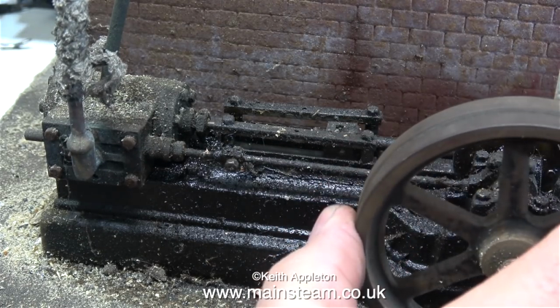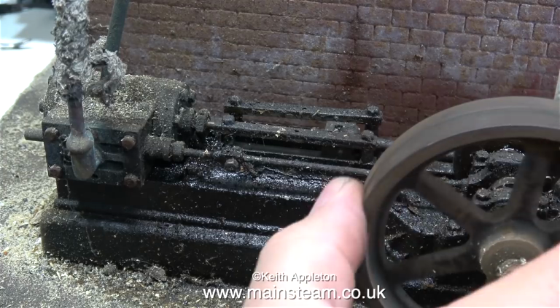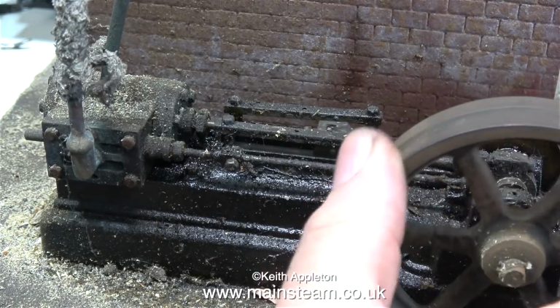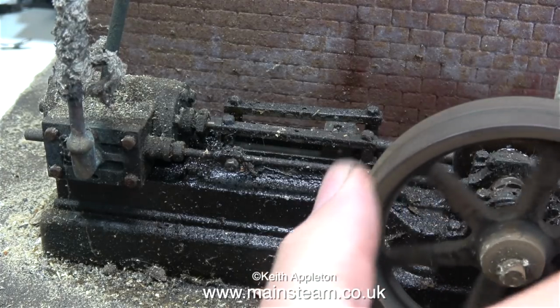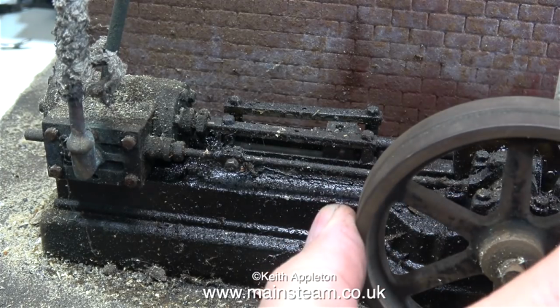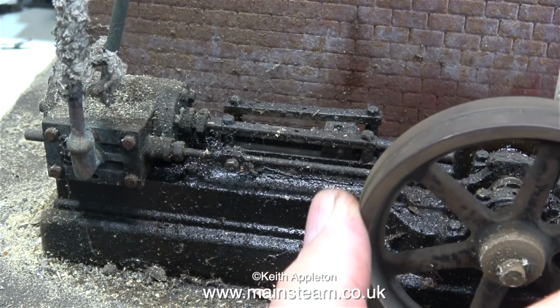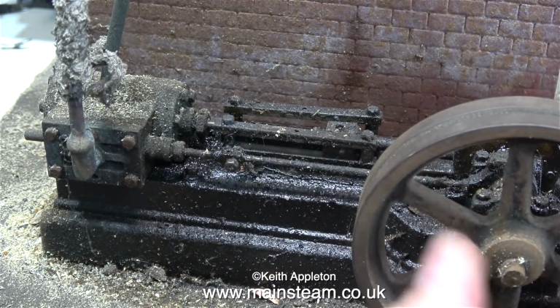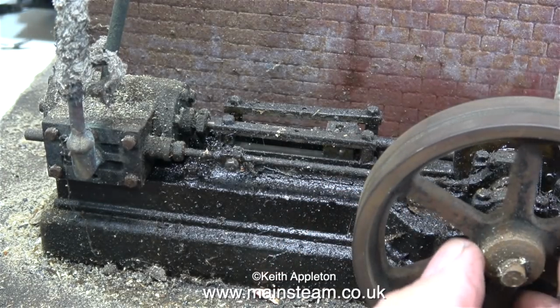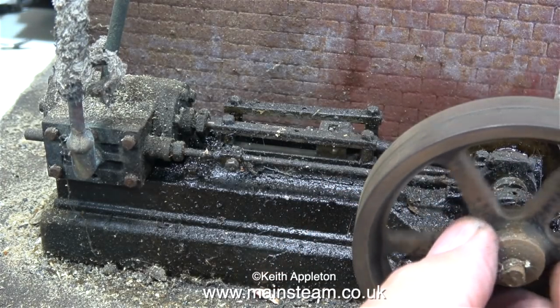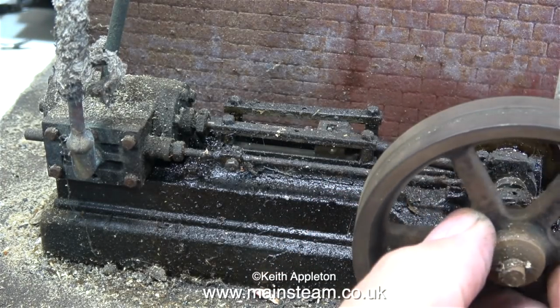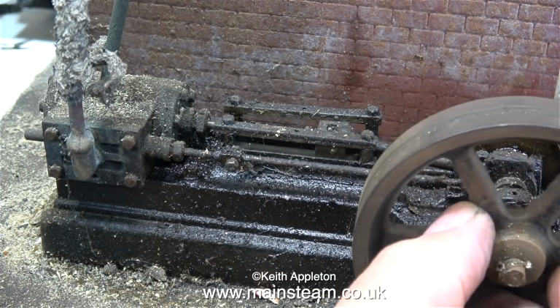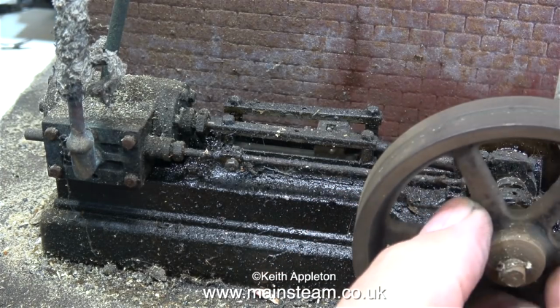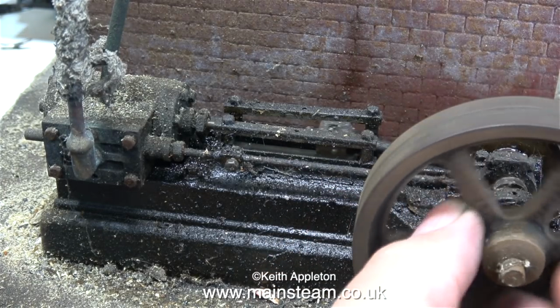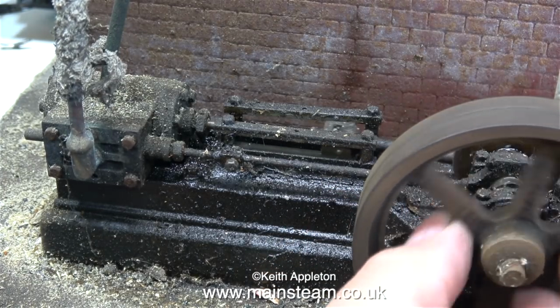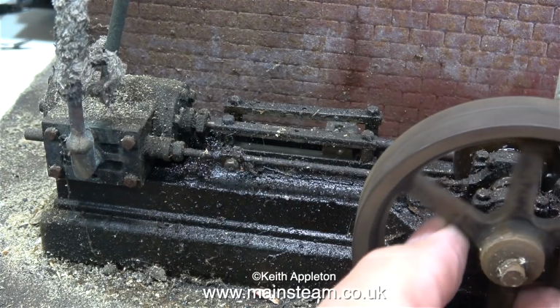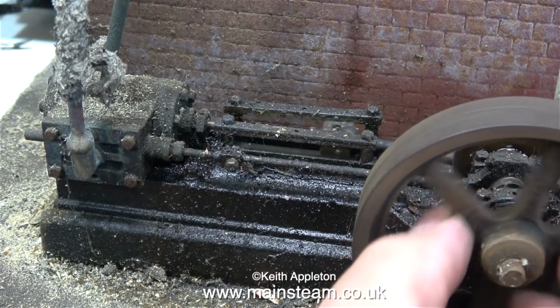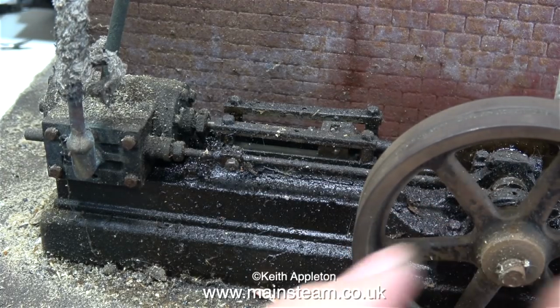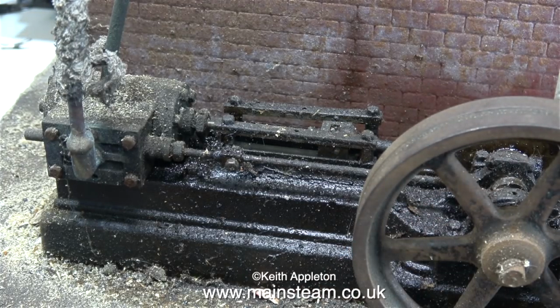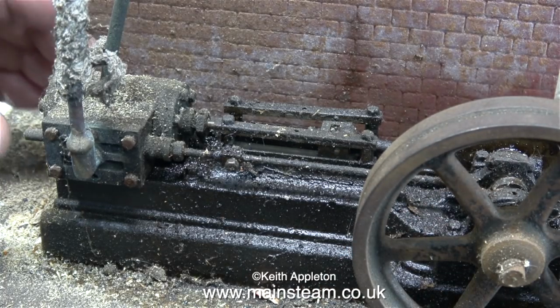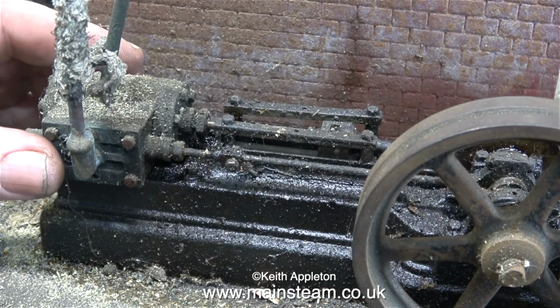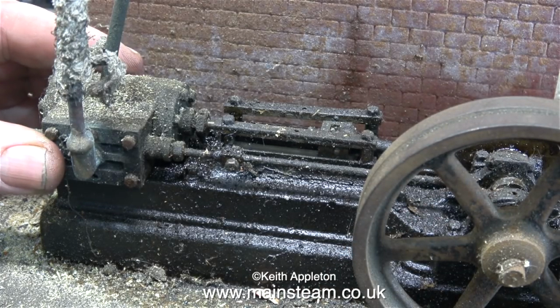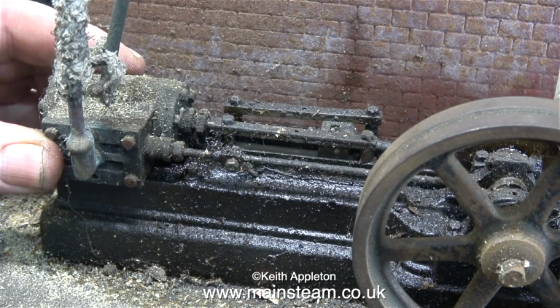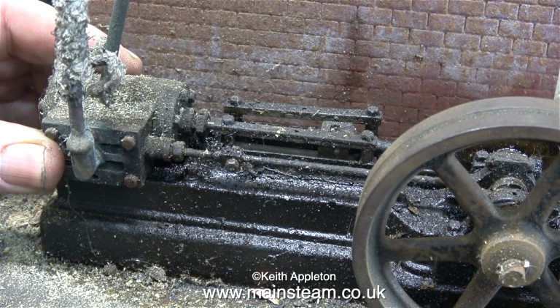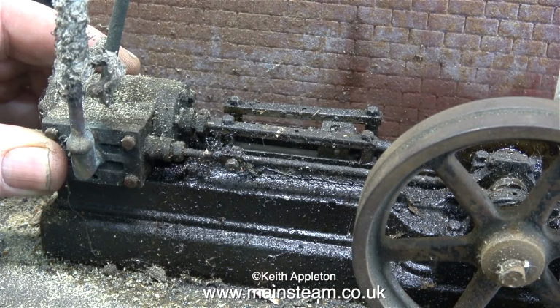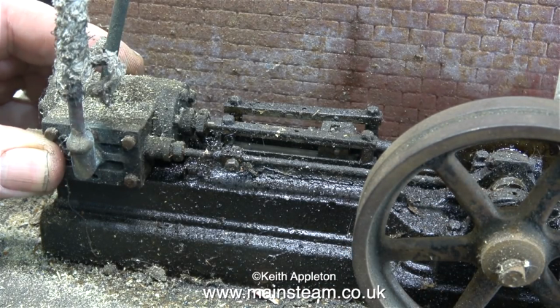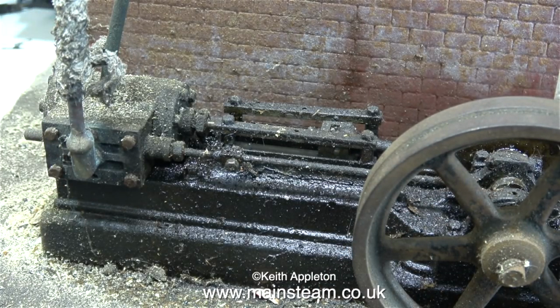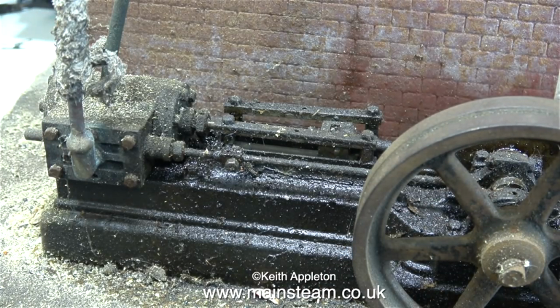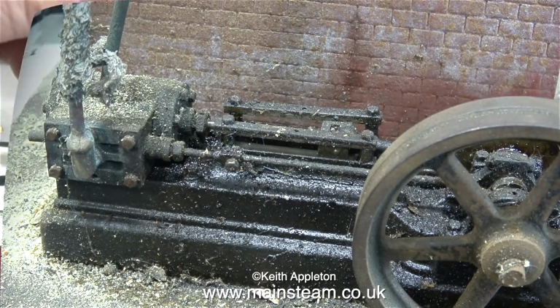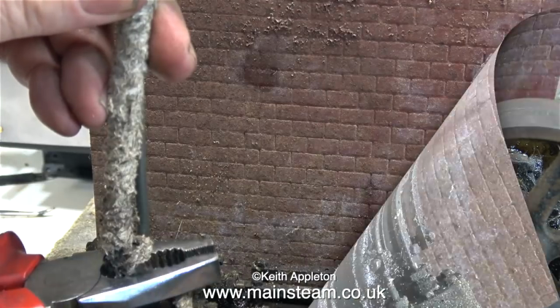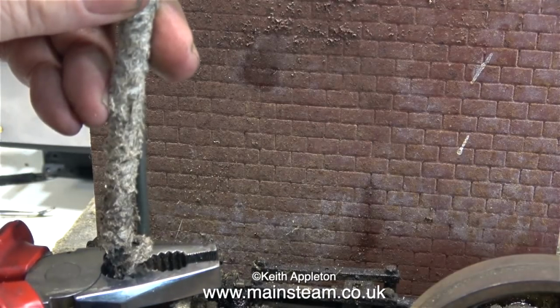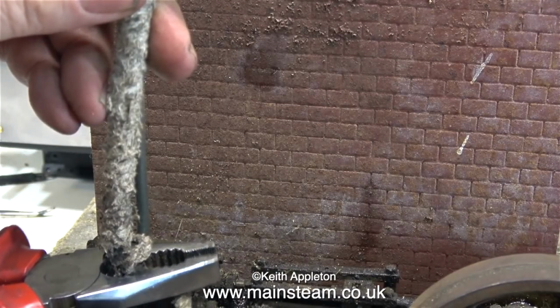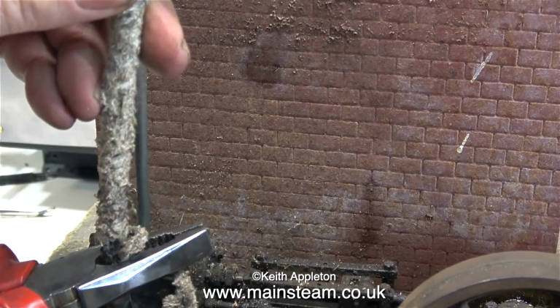Everything about this engine is horrible. It's quite an old S50, I can see that. I can't see very much for all the filth that covers the engine — the old oil, dust, and grime — so I think the first thing to do is going to be to clean it up.